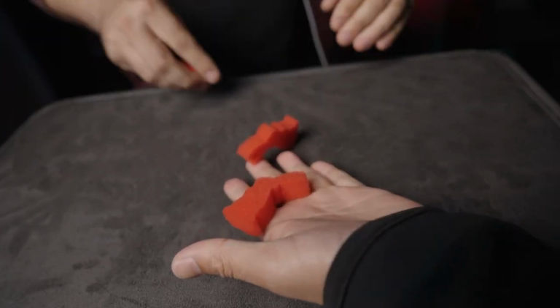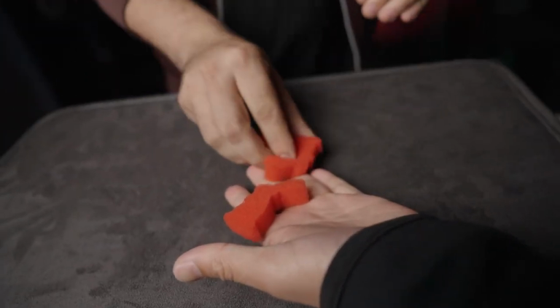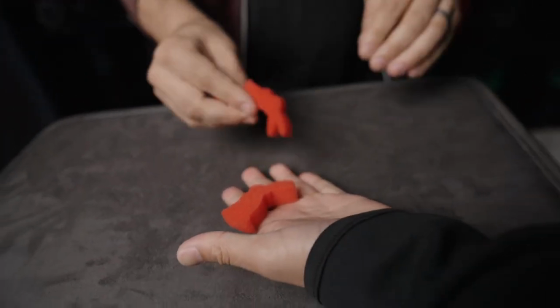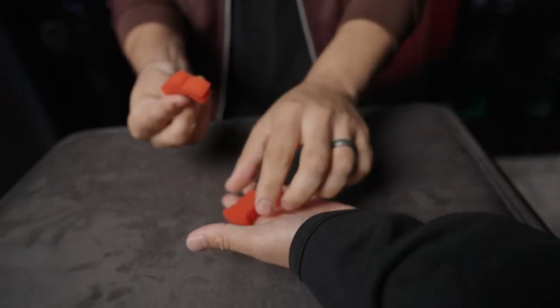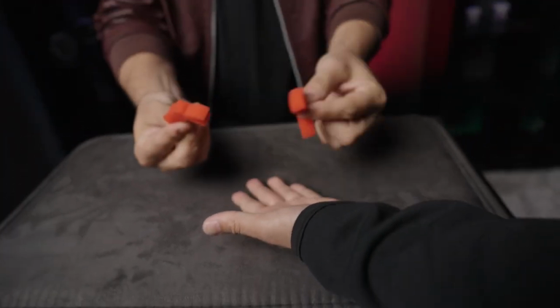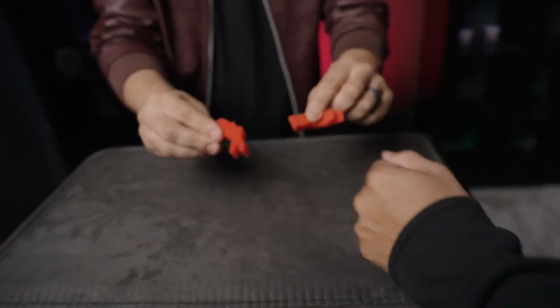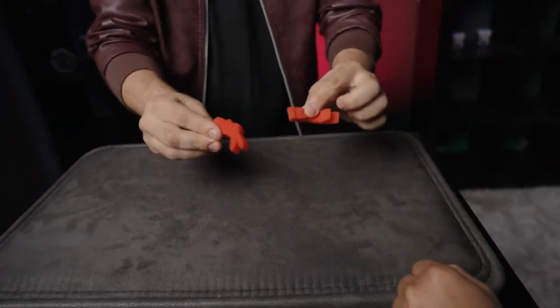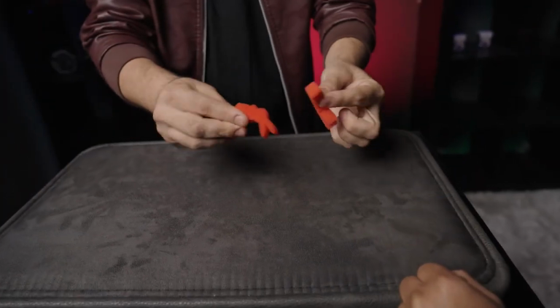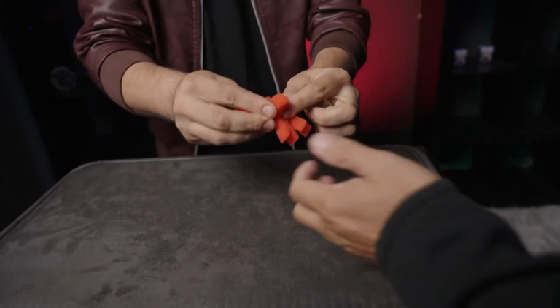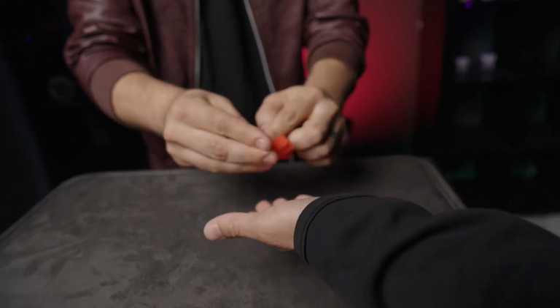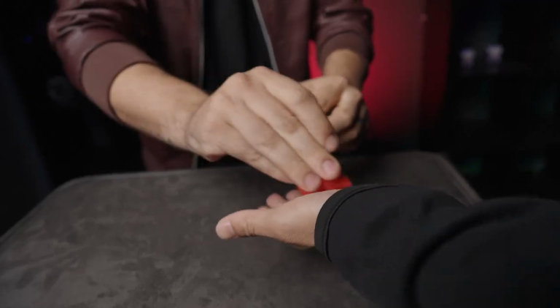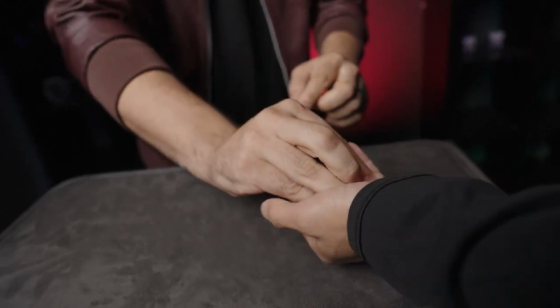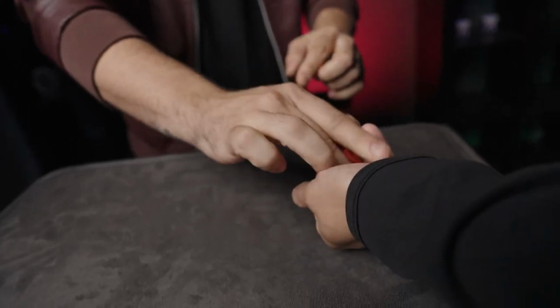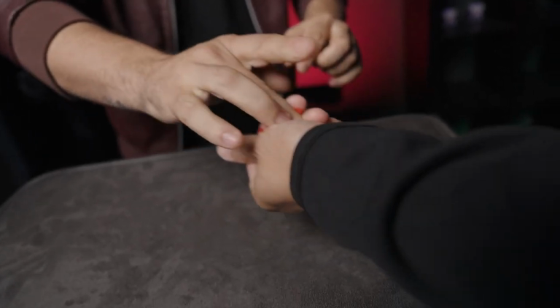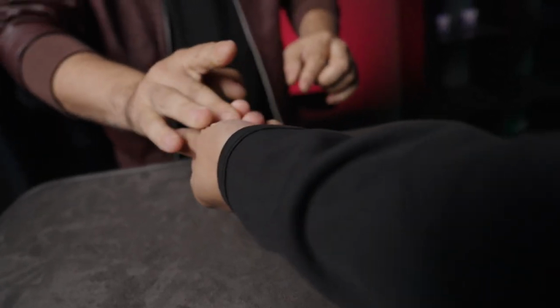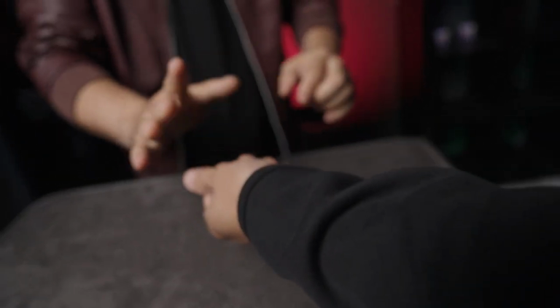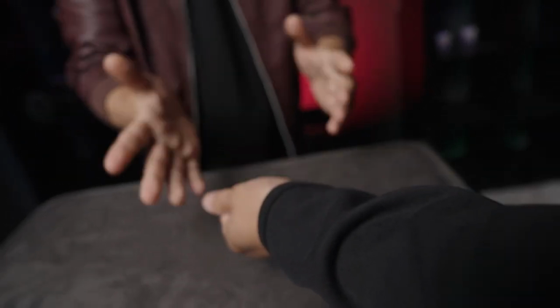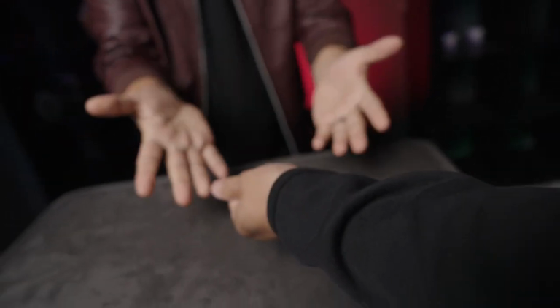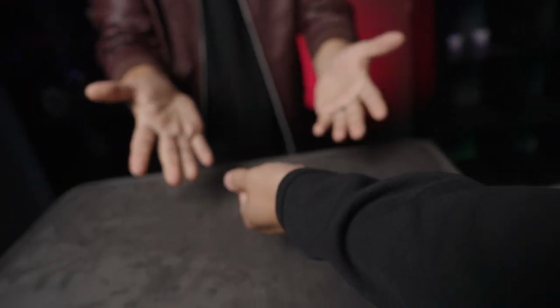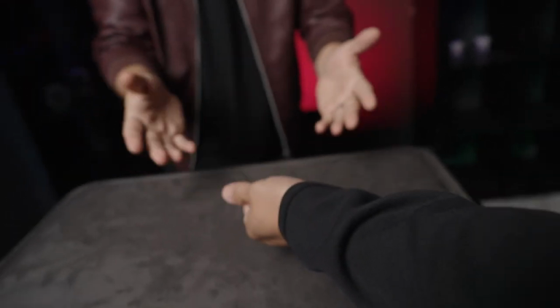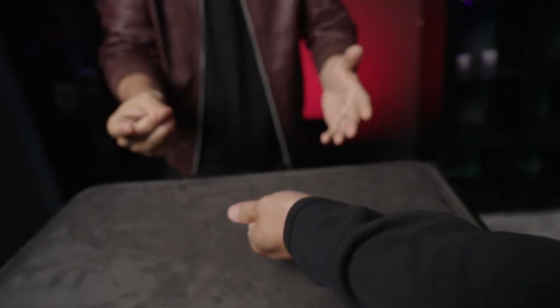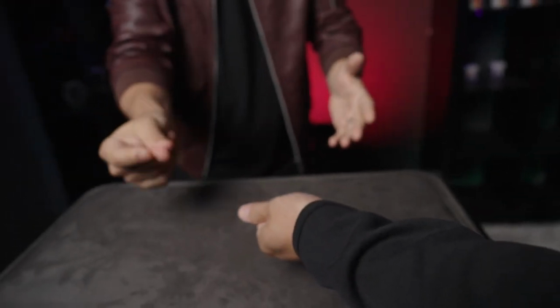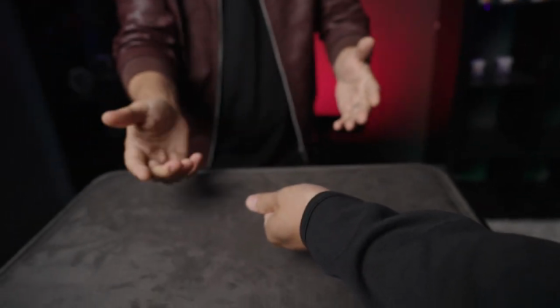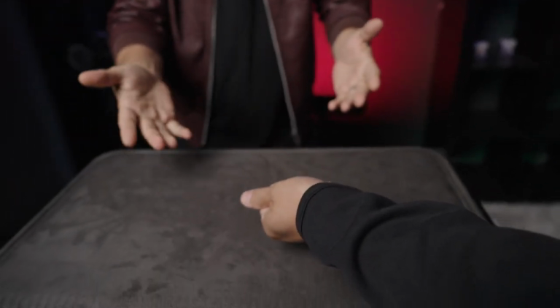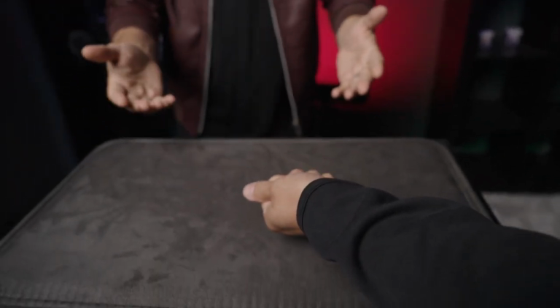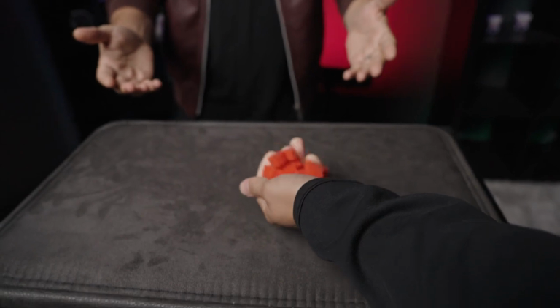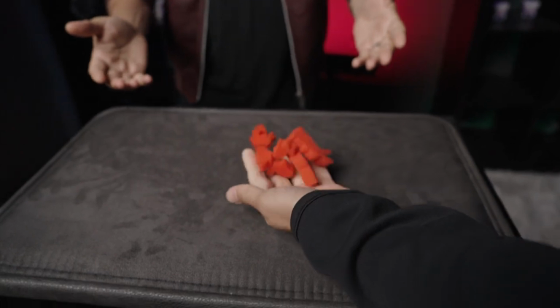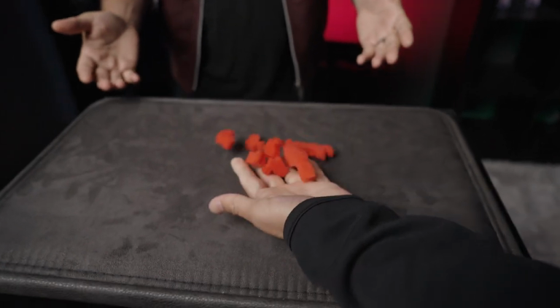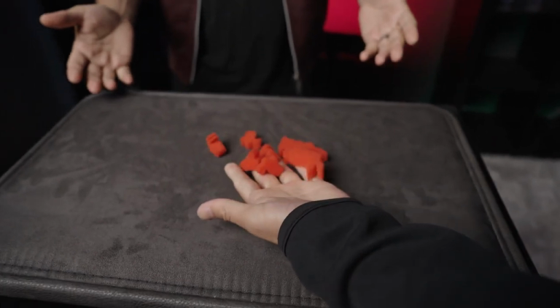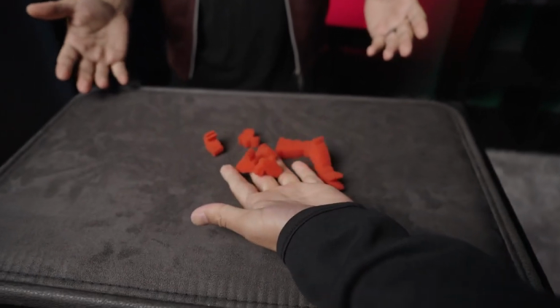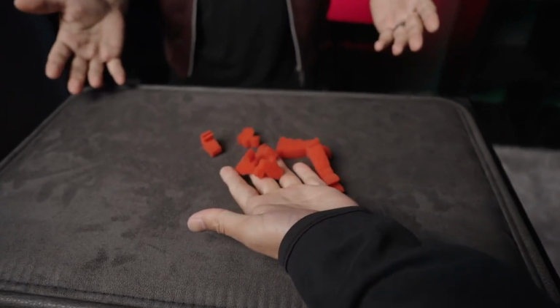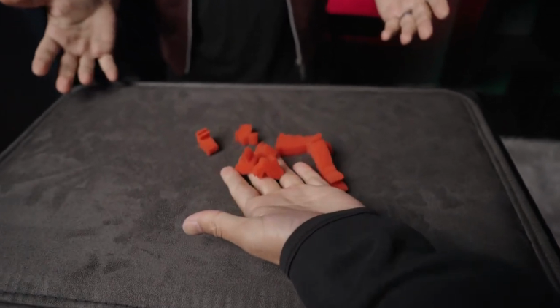You ask your spectator to once again take both of the rabbits and close them tightly in their hand. You again ask them to open their hand — it is filled with baby bunnies.